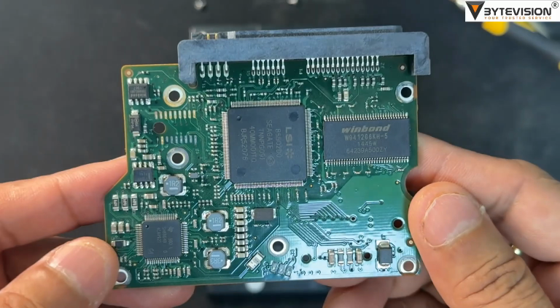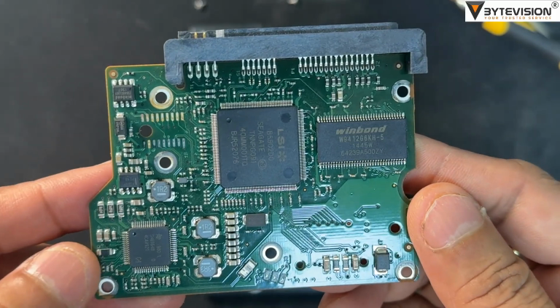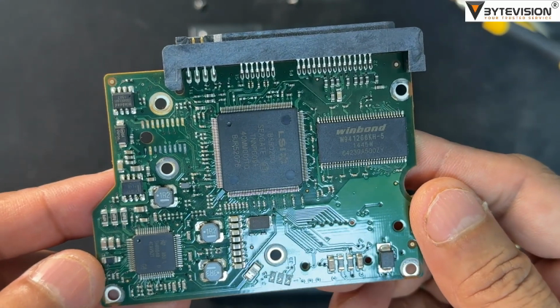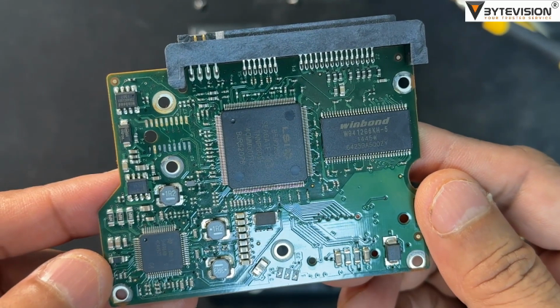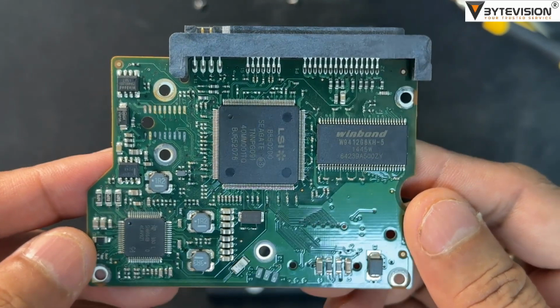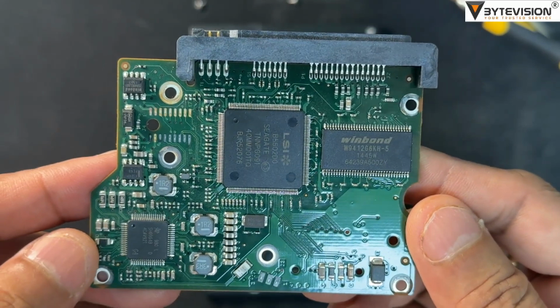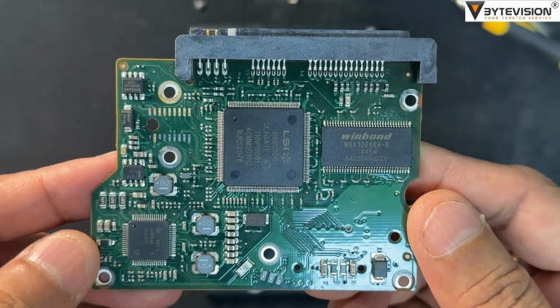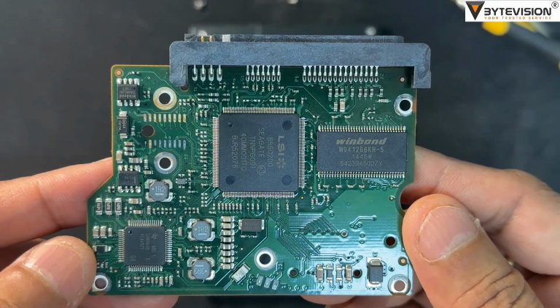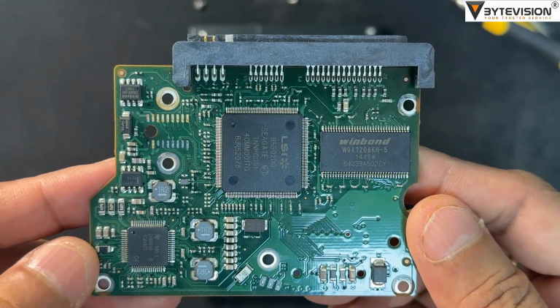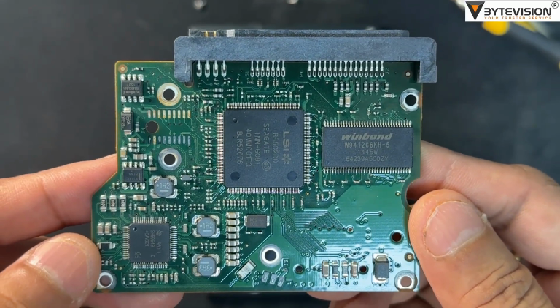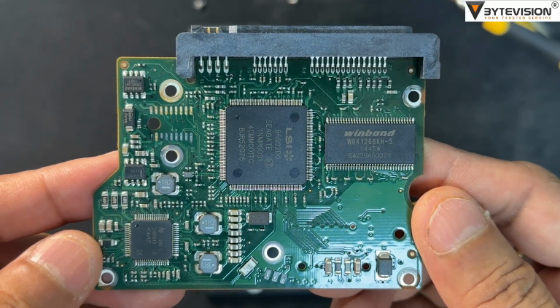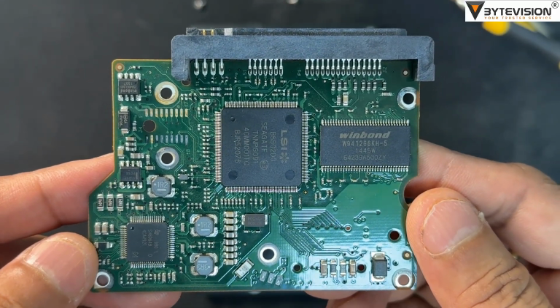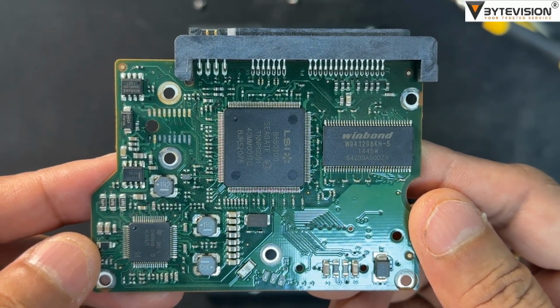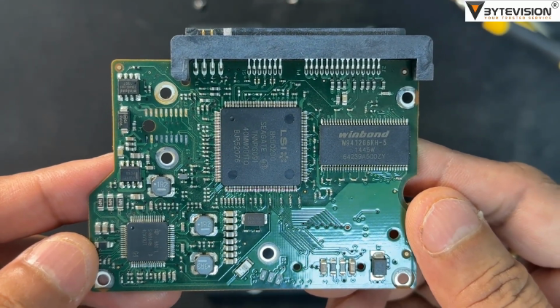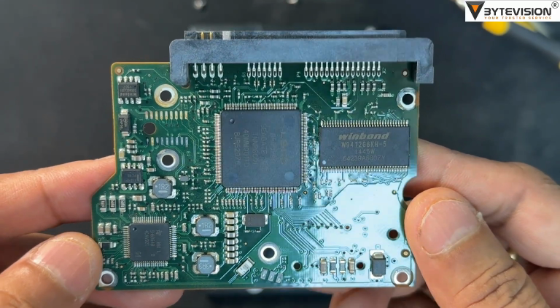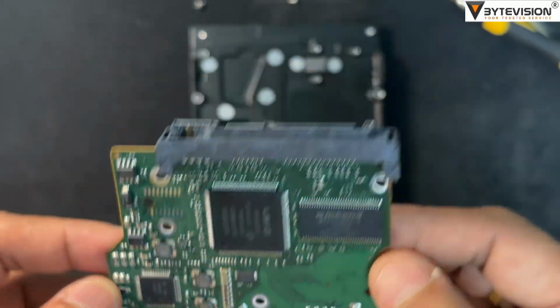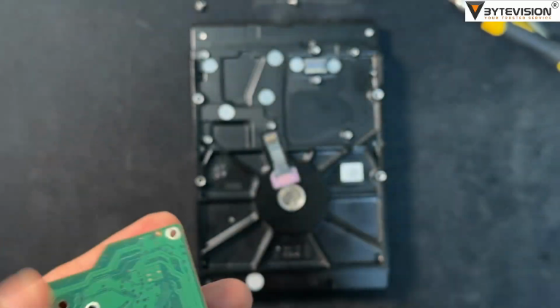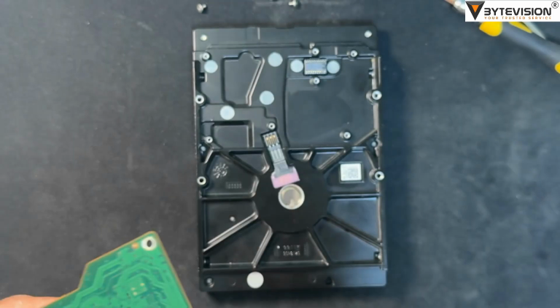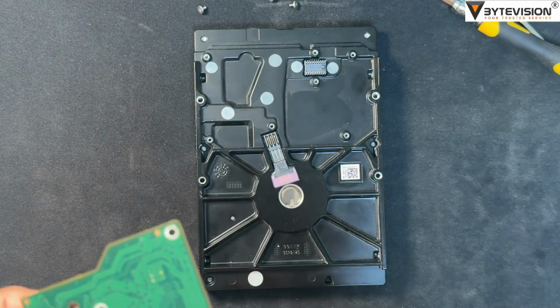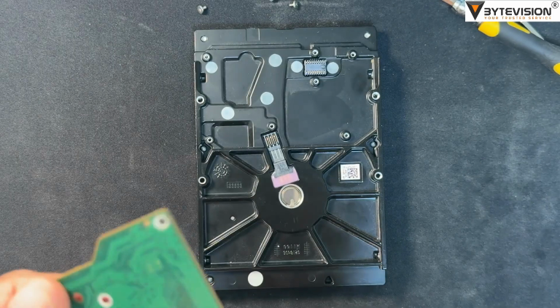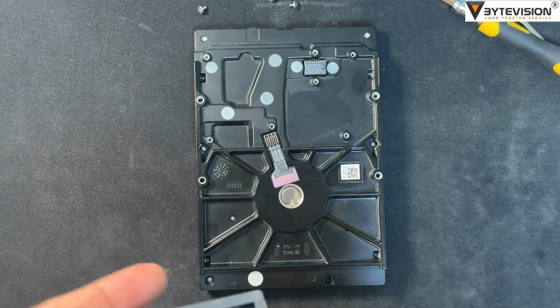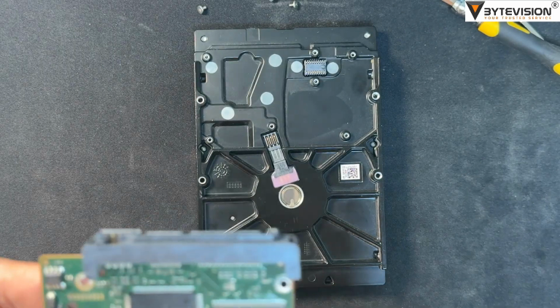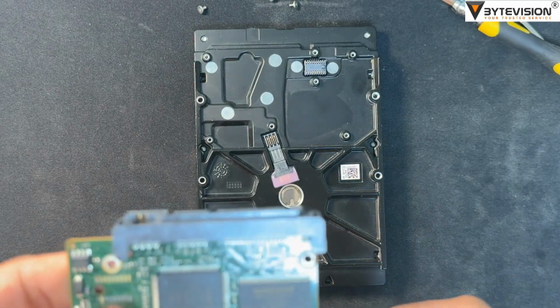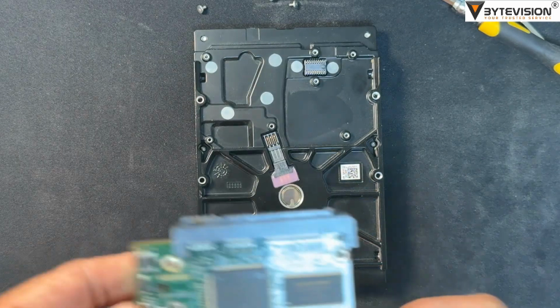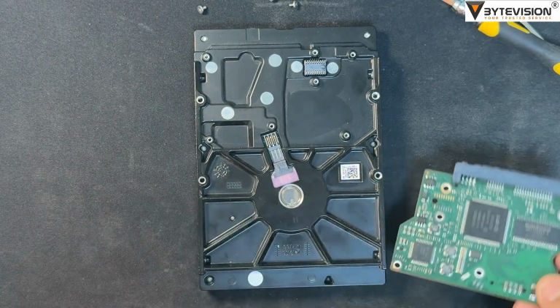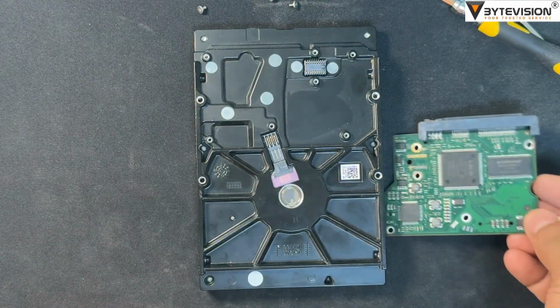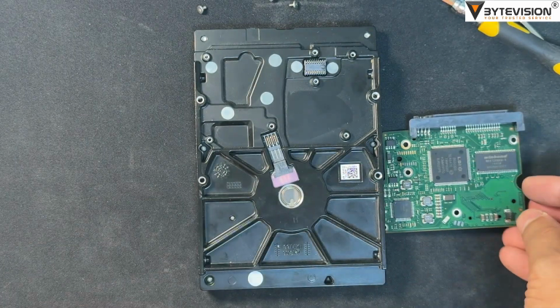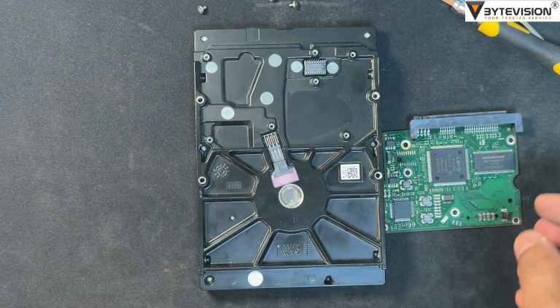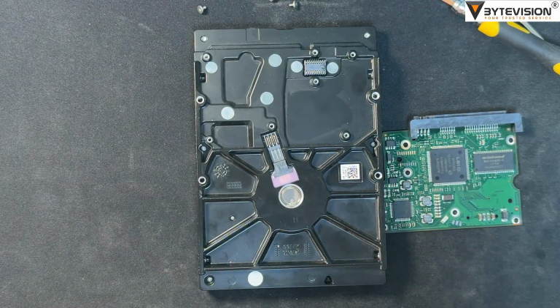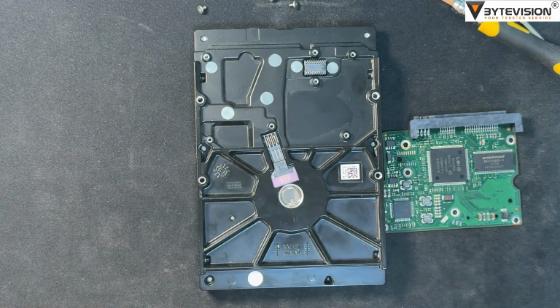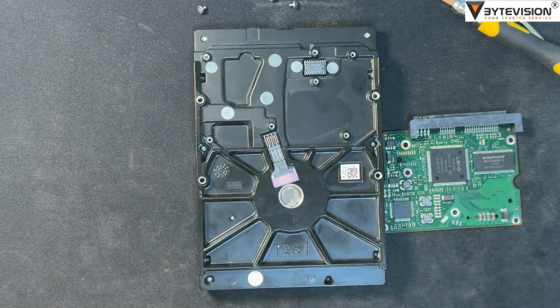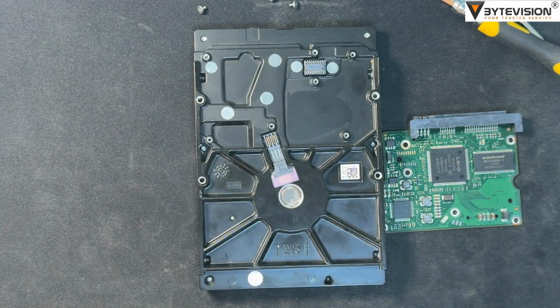Common symptoms of a PCB failure include: the drive does not spin up or makes no noise, the drive makes a short quiet ticking sound, or there is a burning smell or visible burn marks on the PCB.